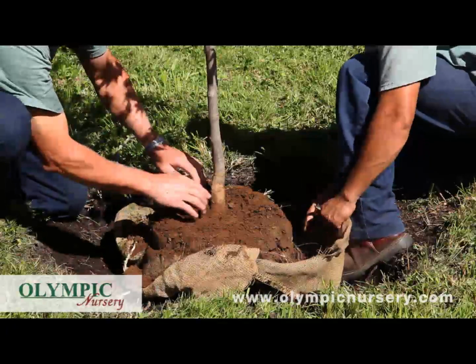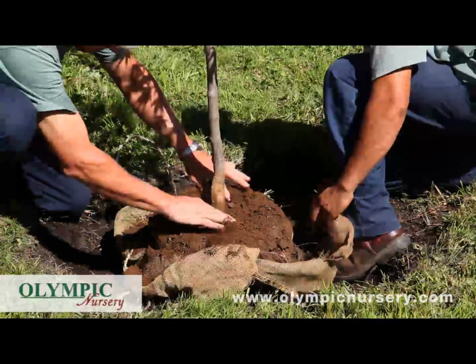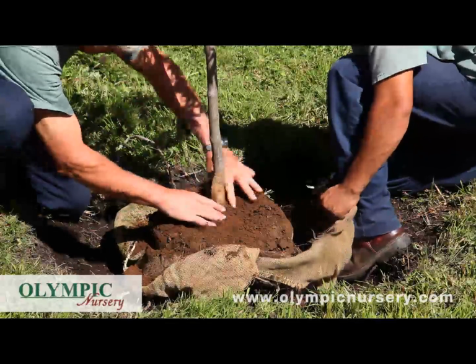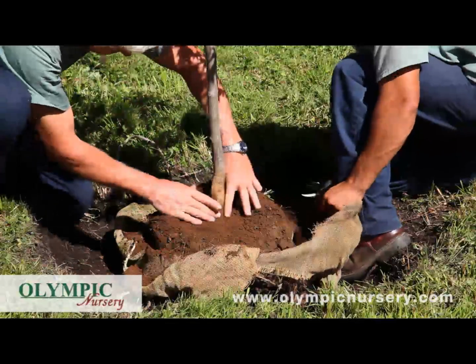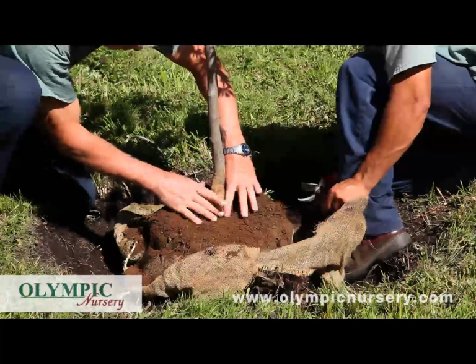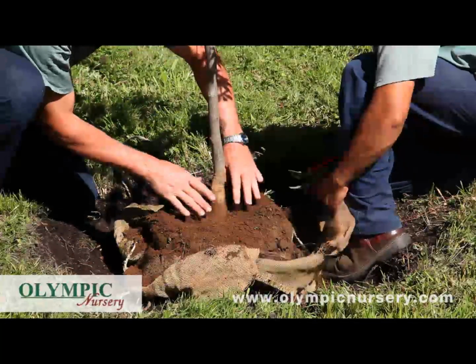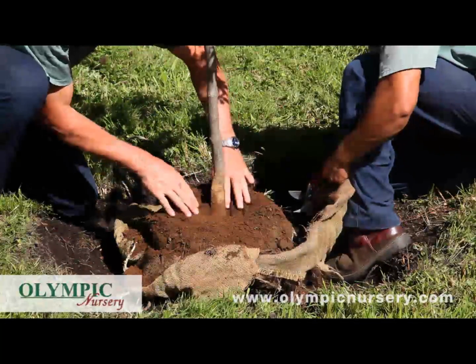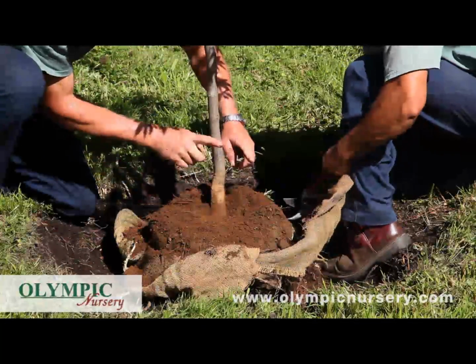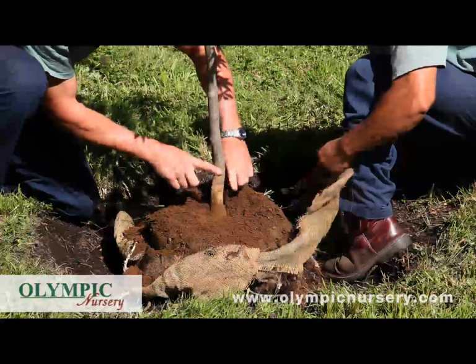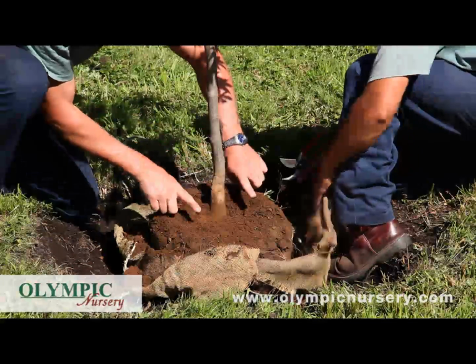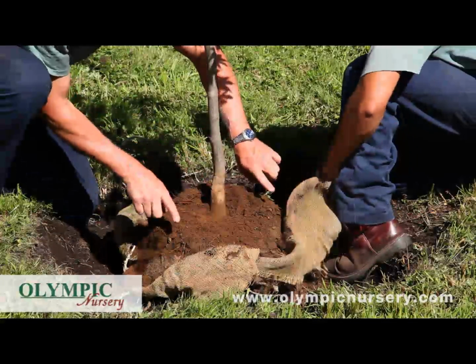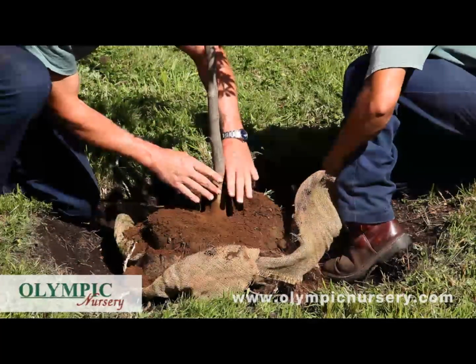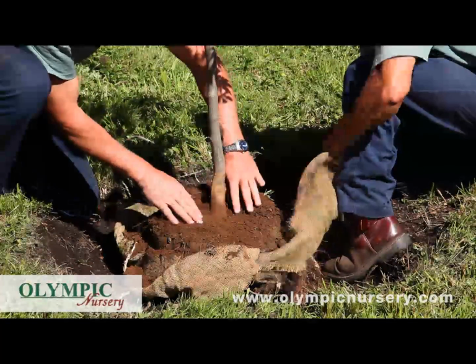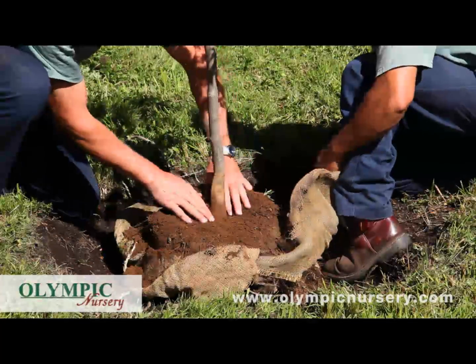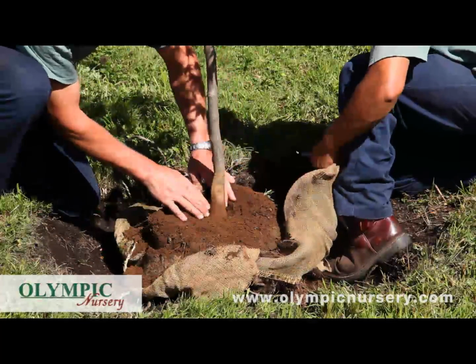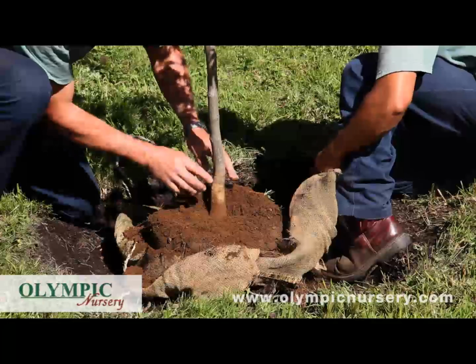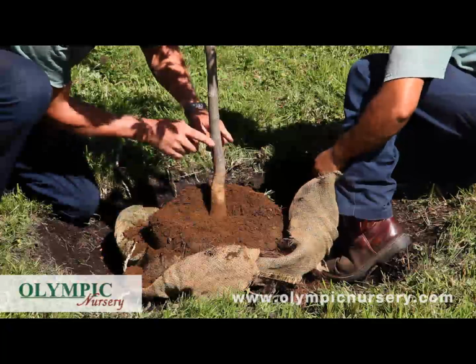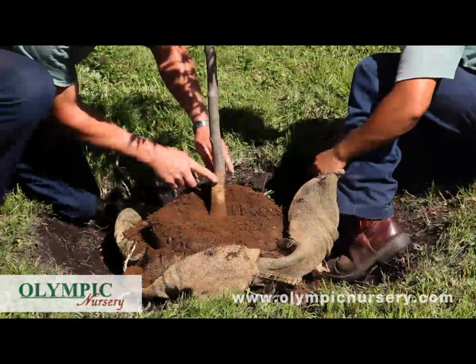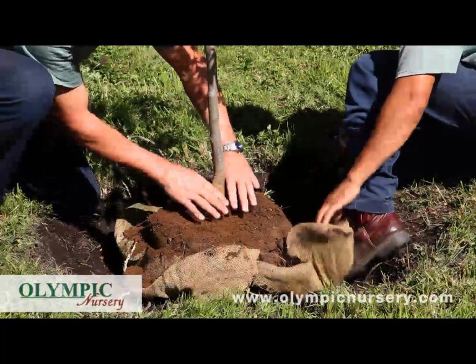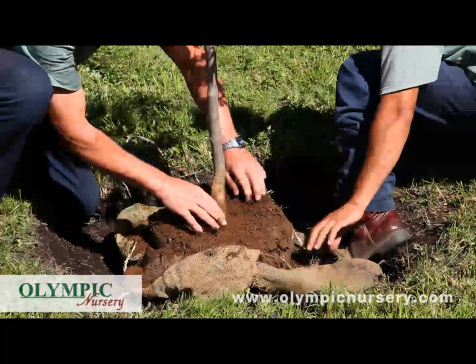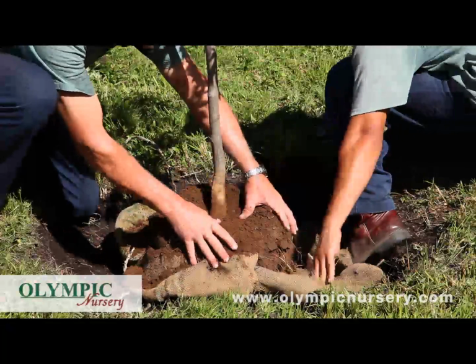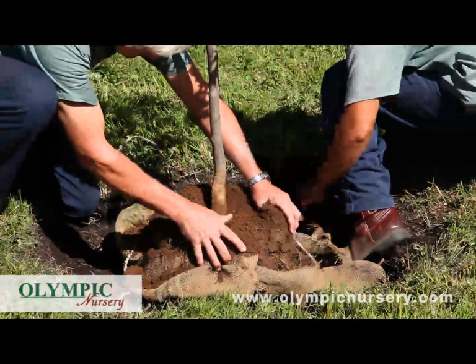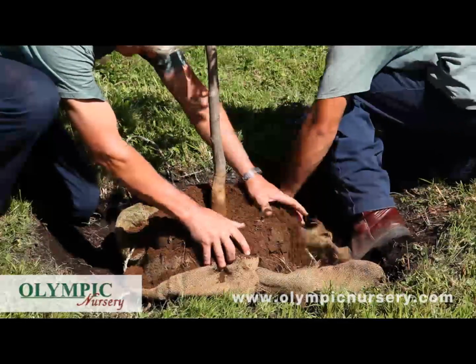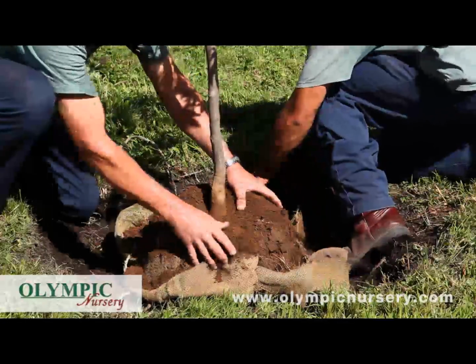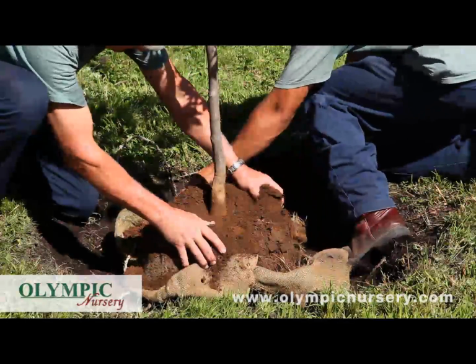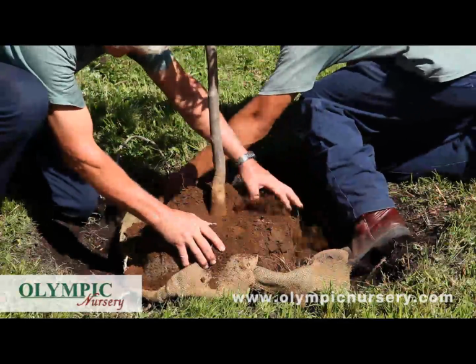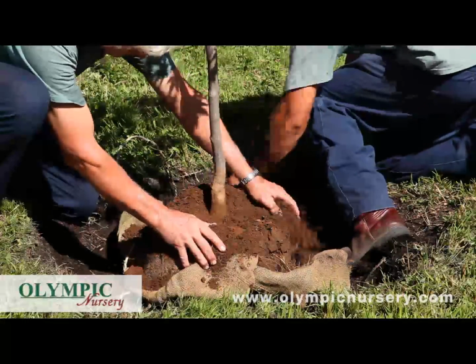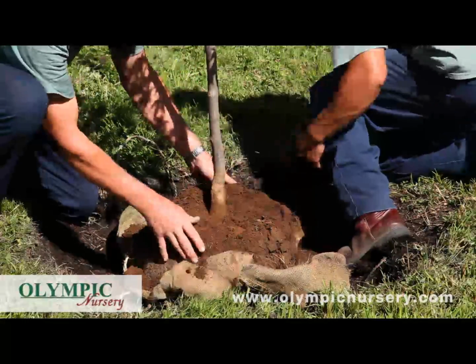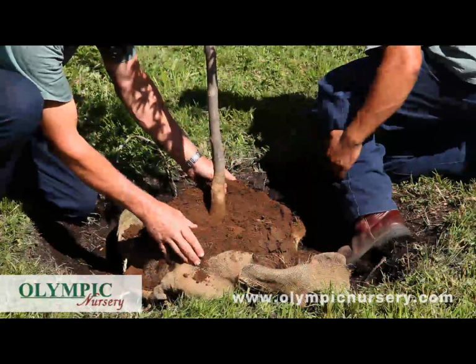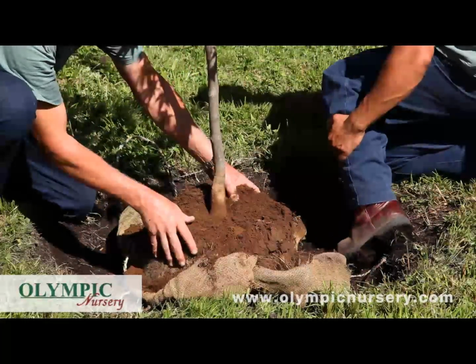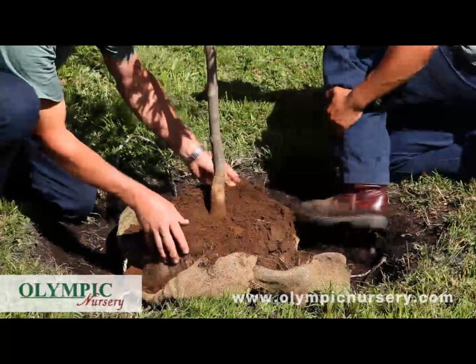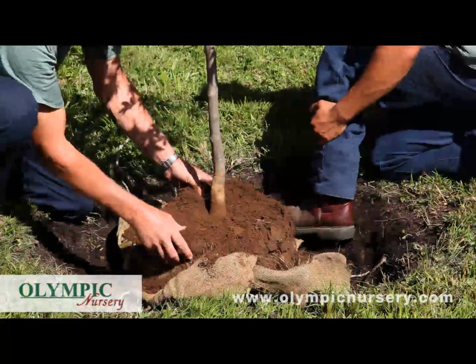There is the root crown — you can see where the trunk is getting wider than the regular part of the trunk, and so this is the level that we want to plant to.